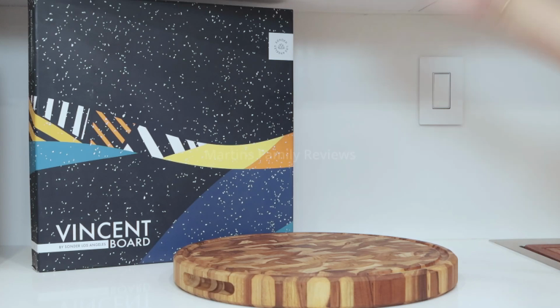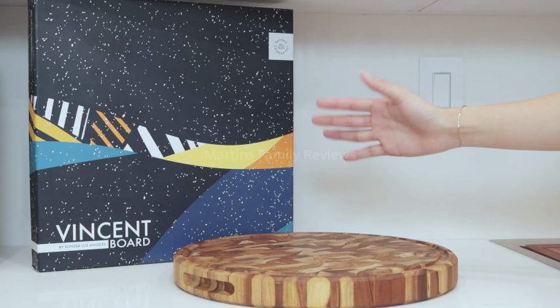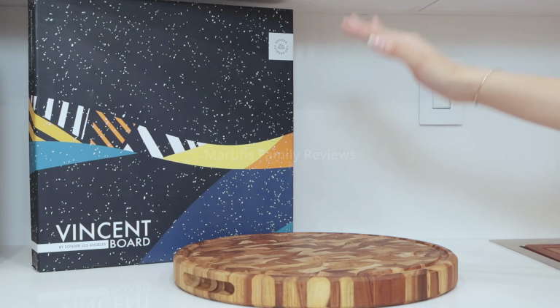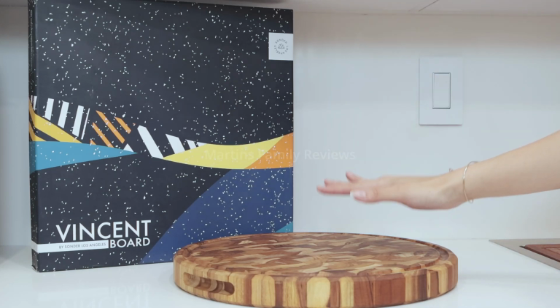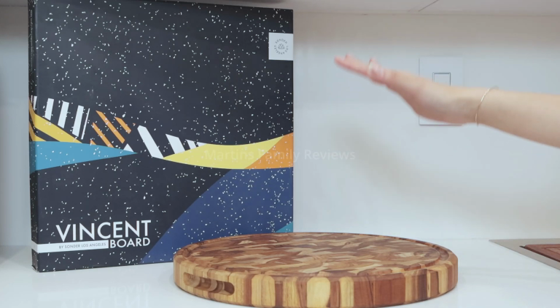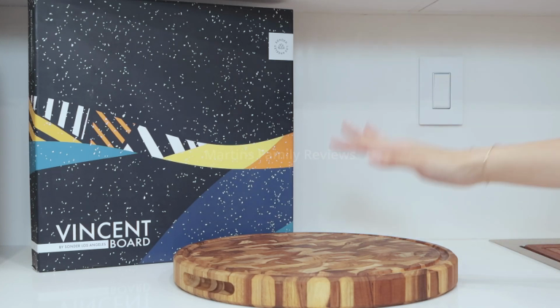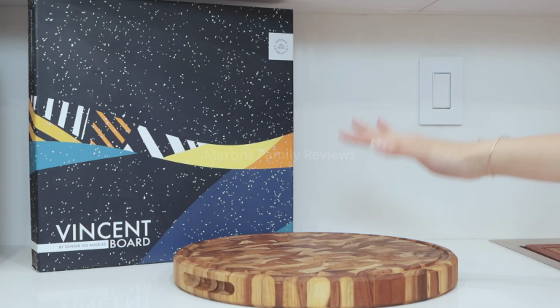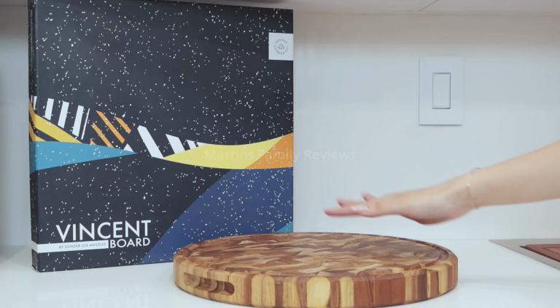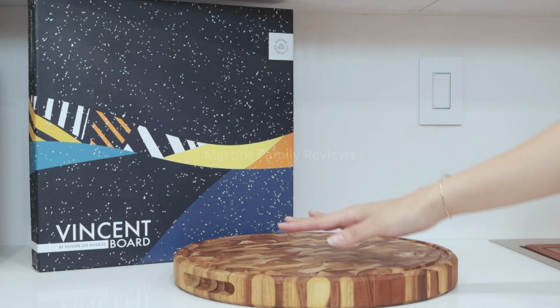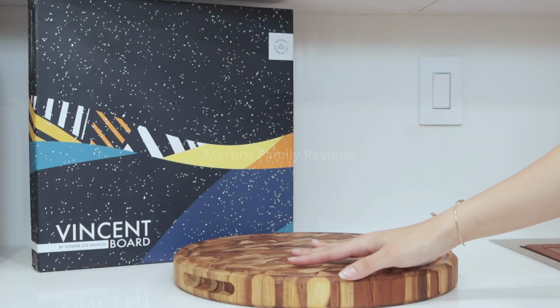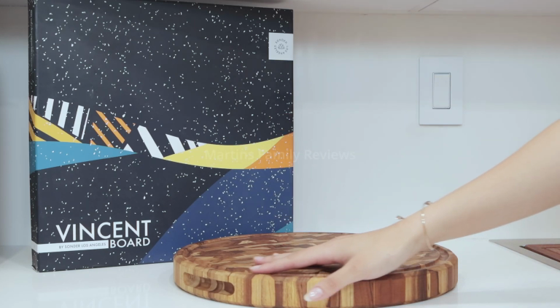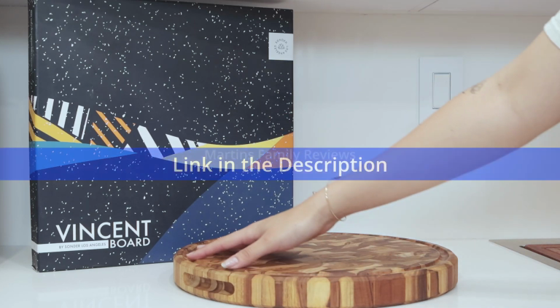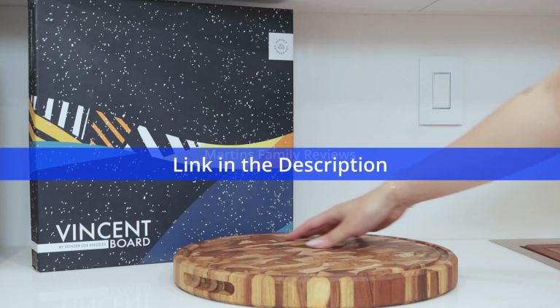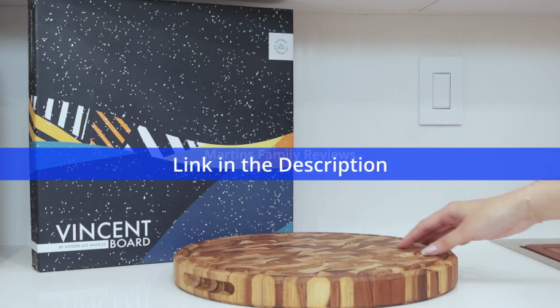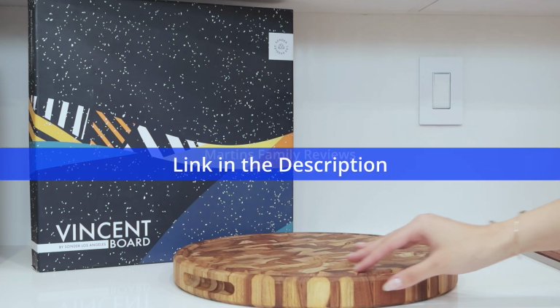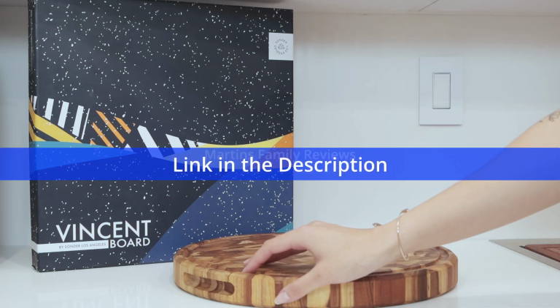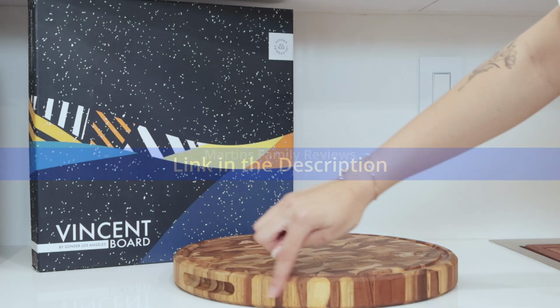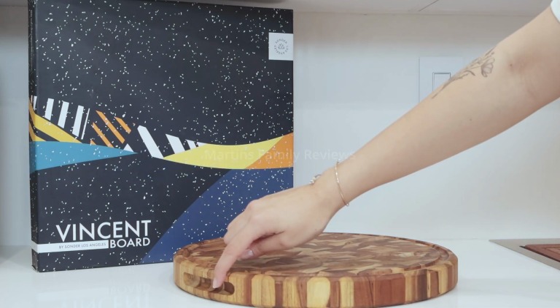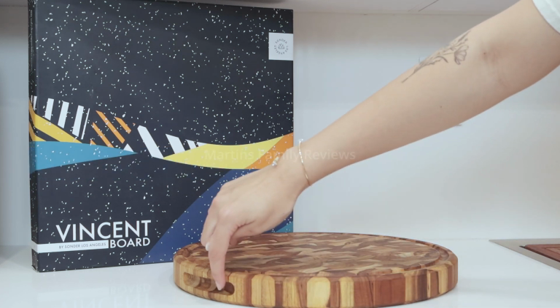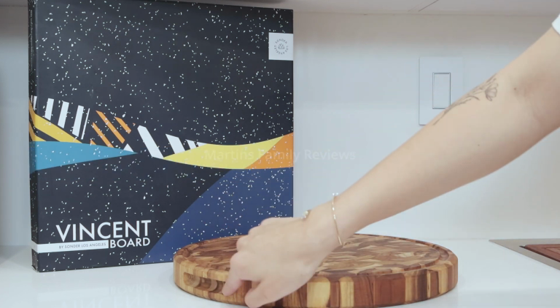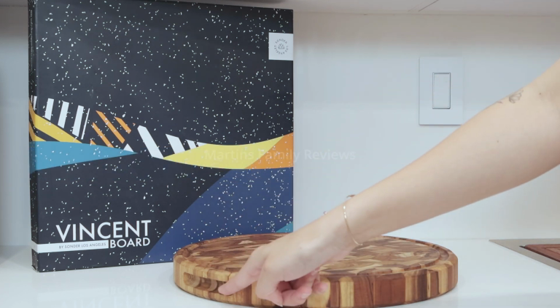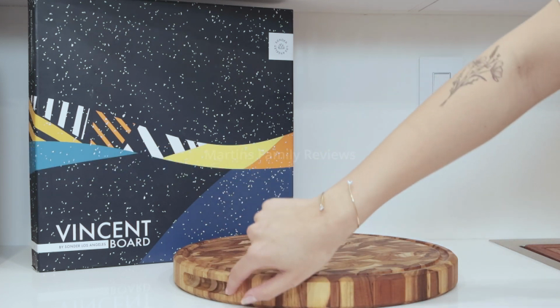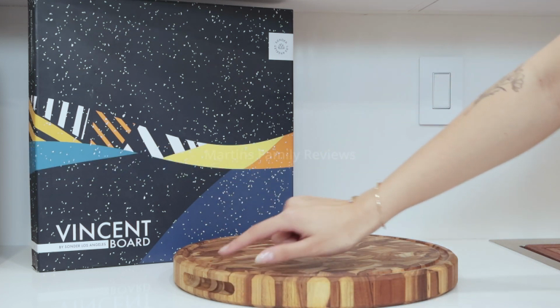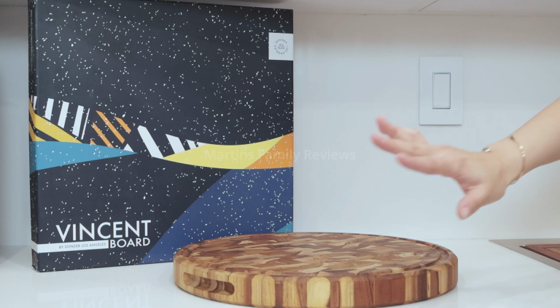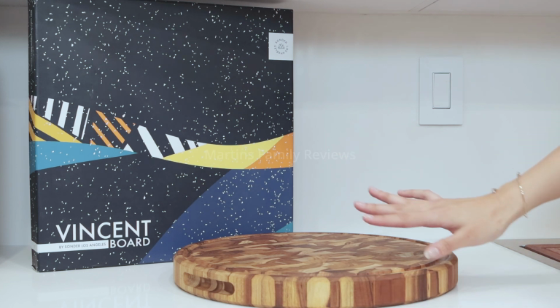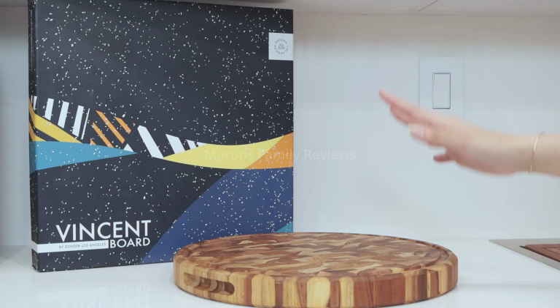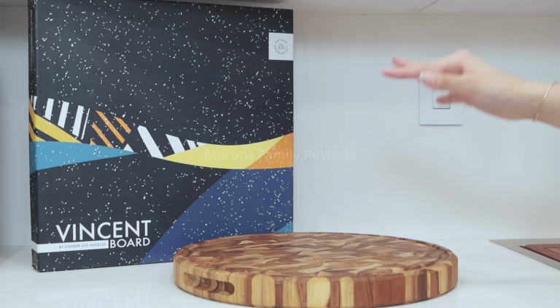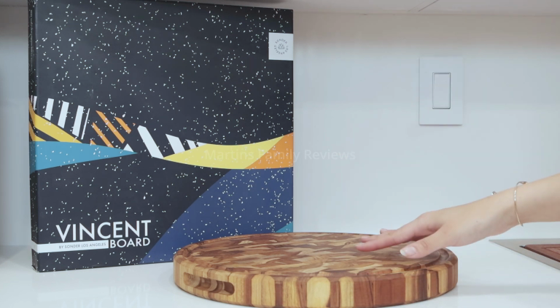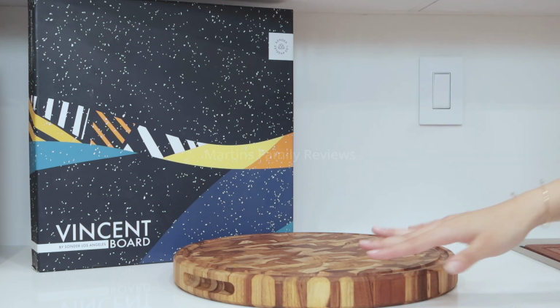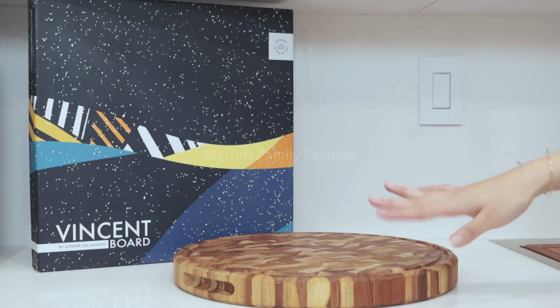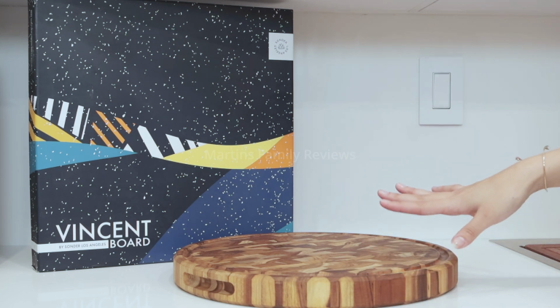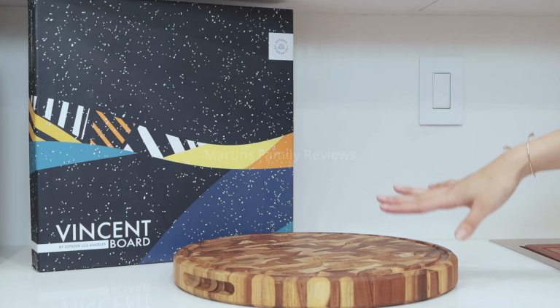When you like cooking, you're going to want to have a cutting board like this. Not only is it beautiful — the colors, the grain, the texture of the wood that even goes into the handles — it's impeccable, but it has so many other features that you're absolutely going to love.